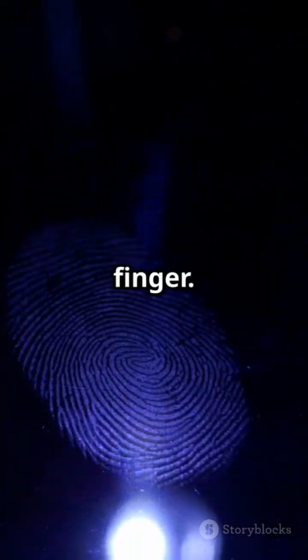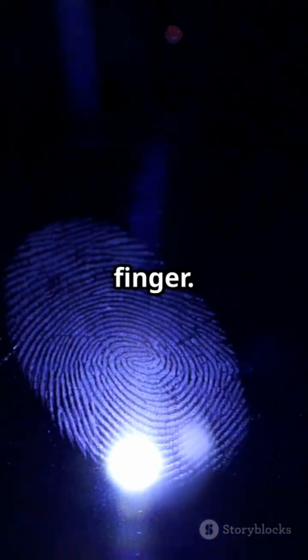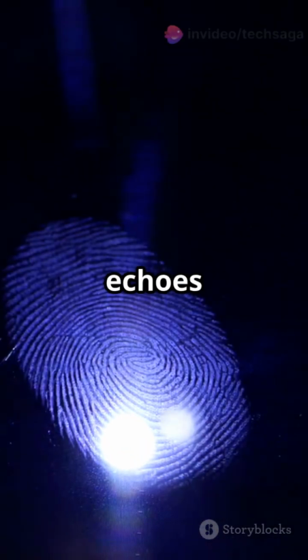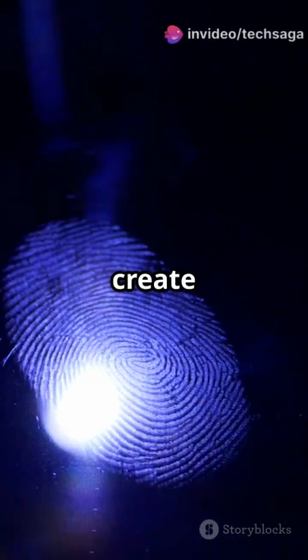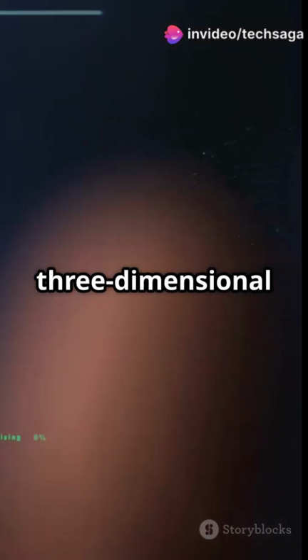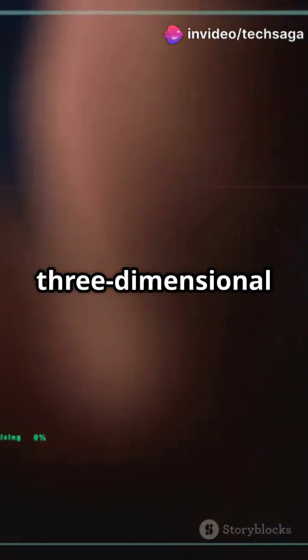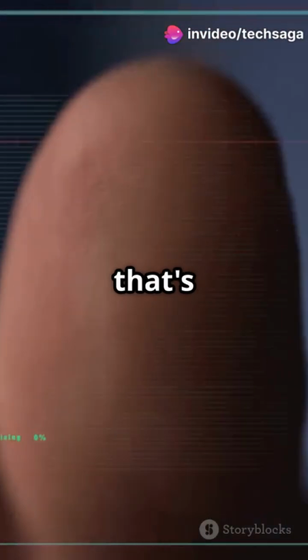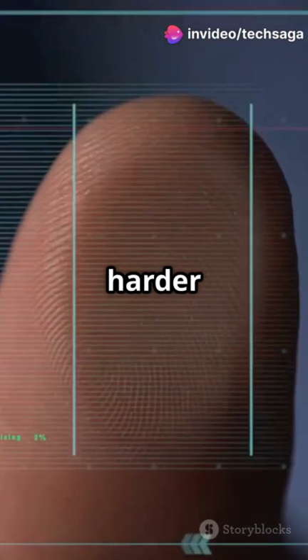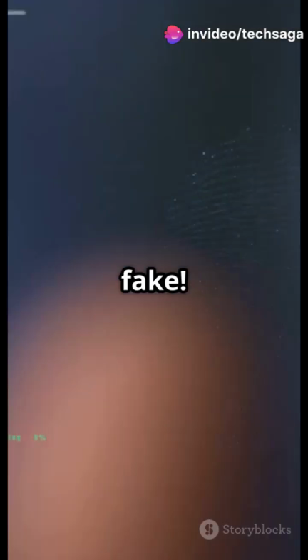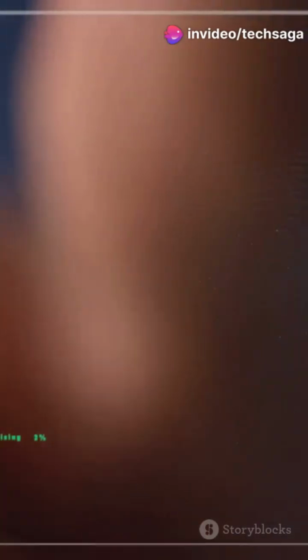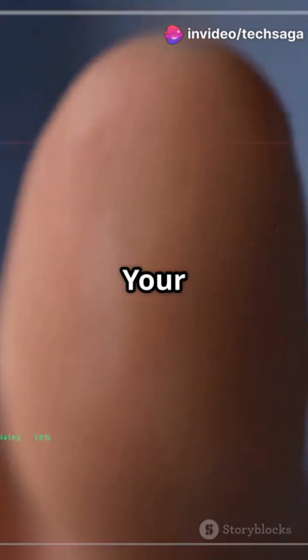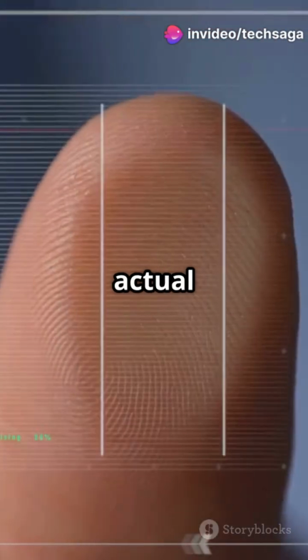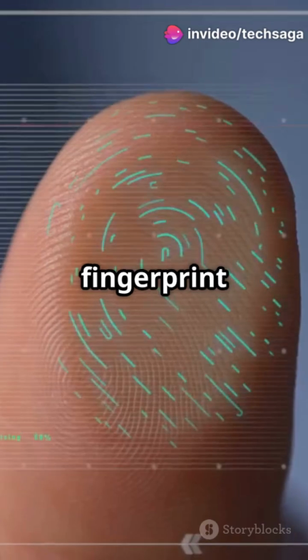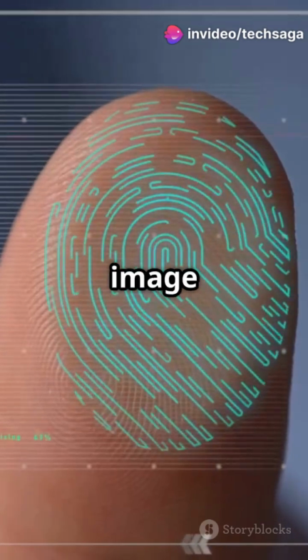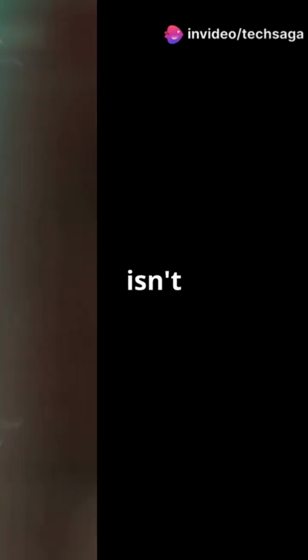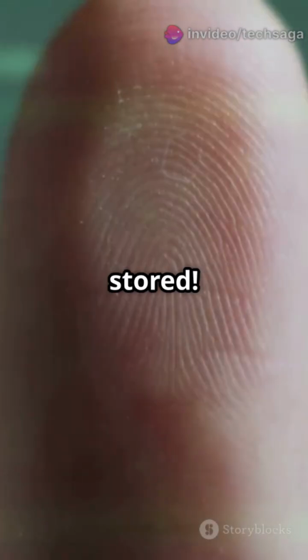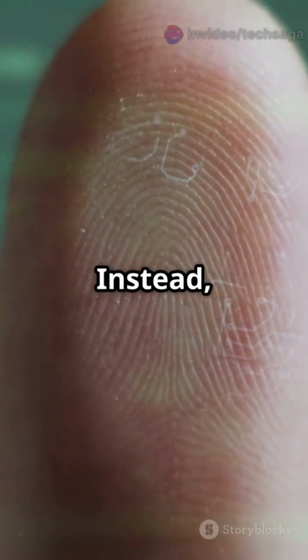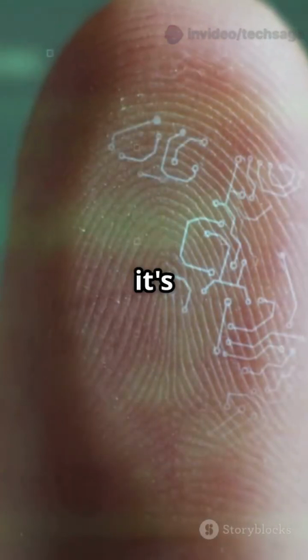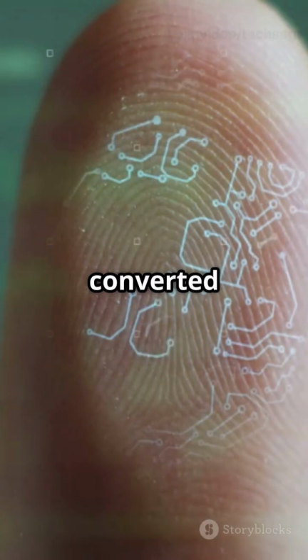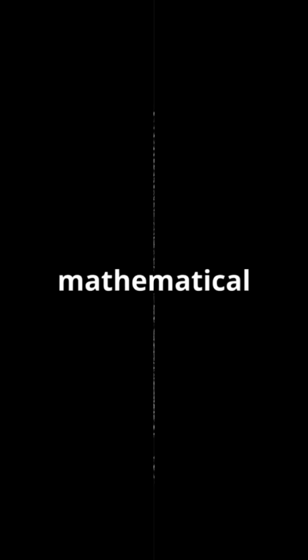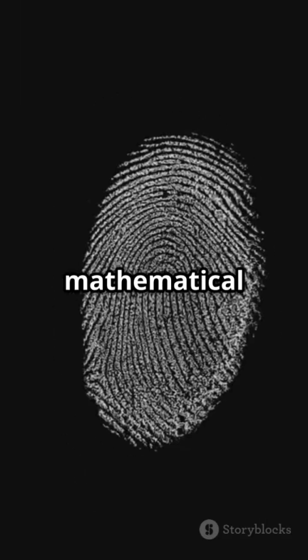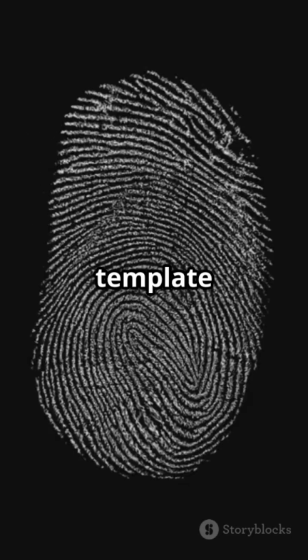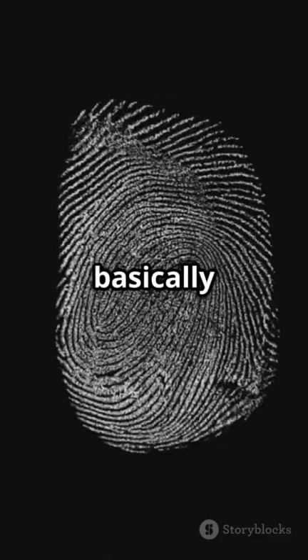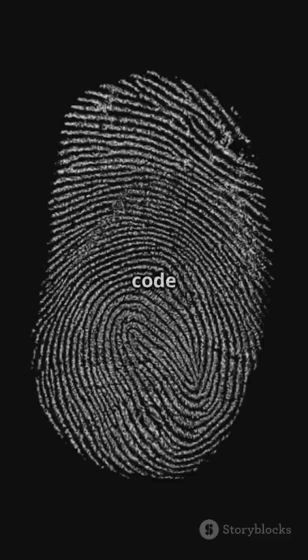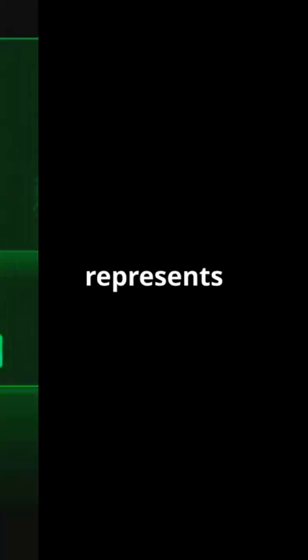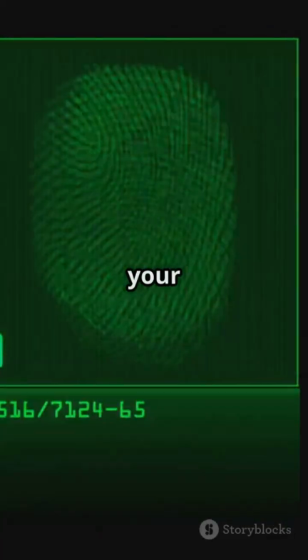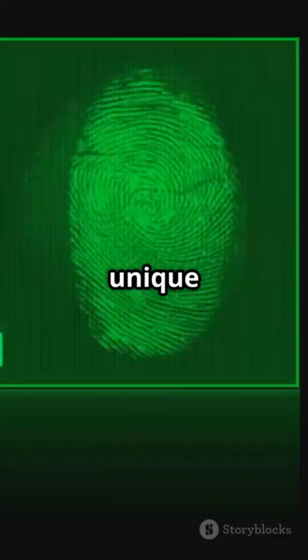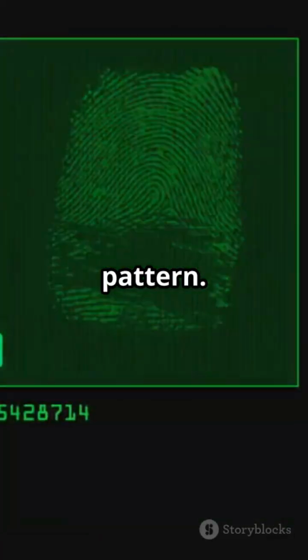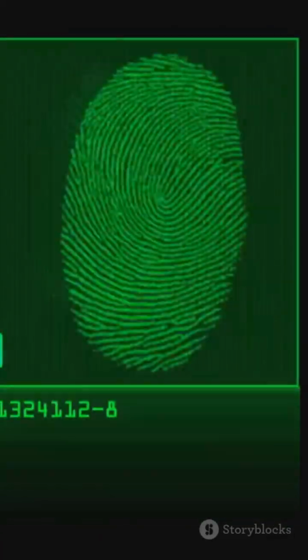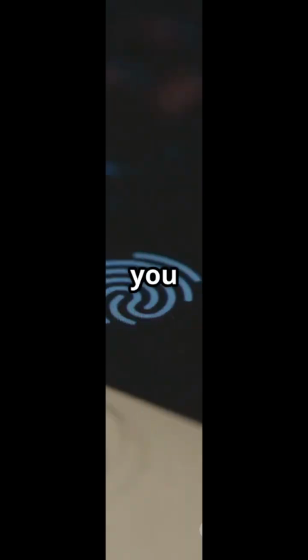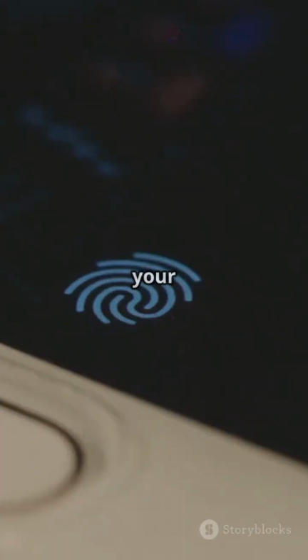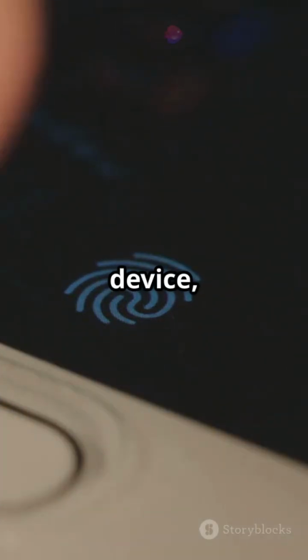The newest ultrasonic scanners send sound waves that bounce off your finger. The echoes create a three-dimensional map that's even harder to fake. Your actual fingerprint image isn't stored — instead, it's converted into a mathematical template, basically a code that represents your unique pattern.